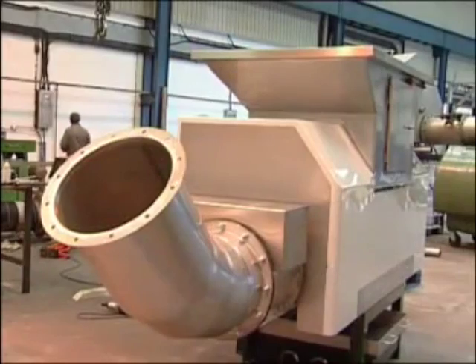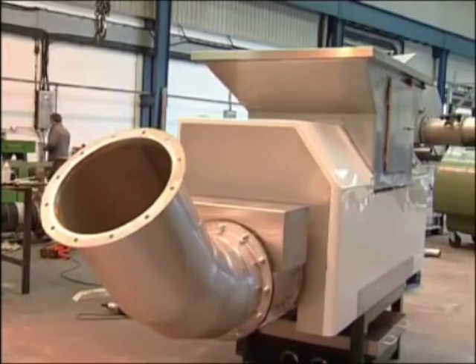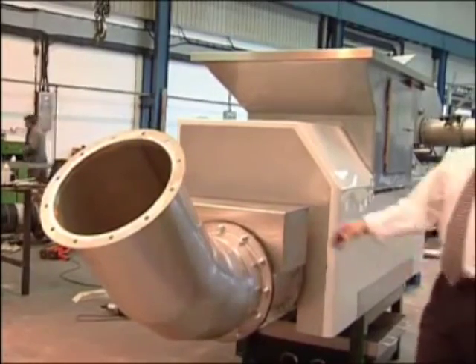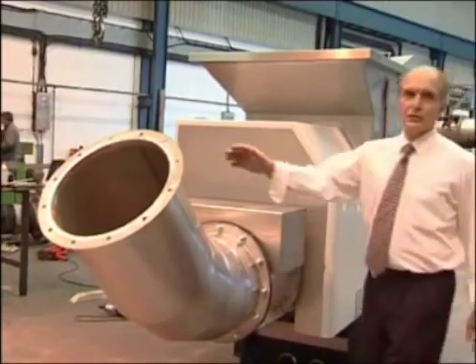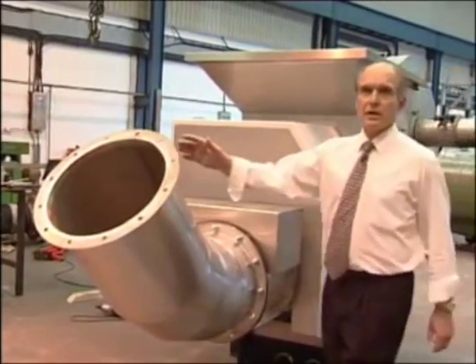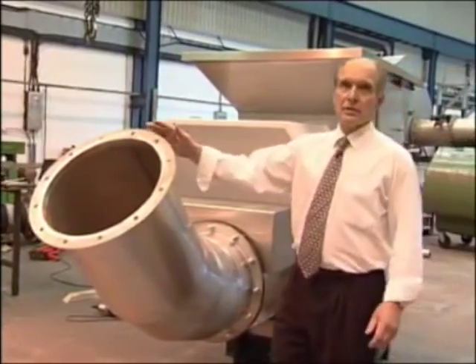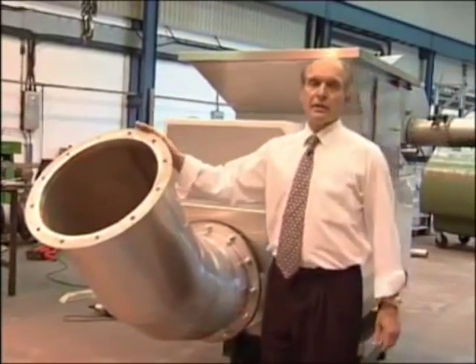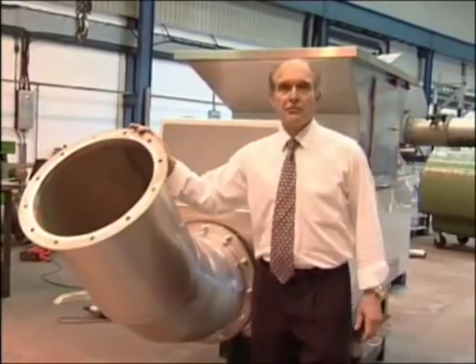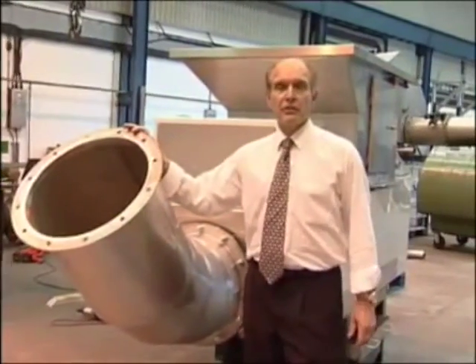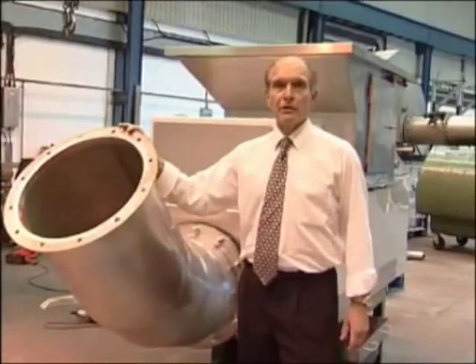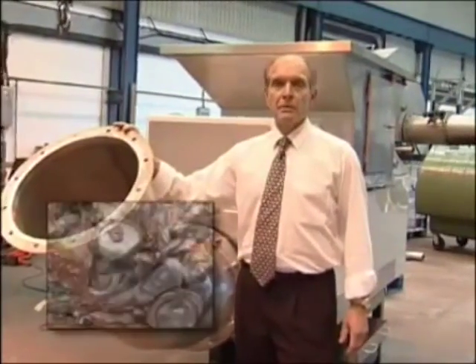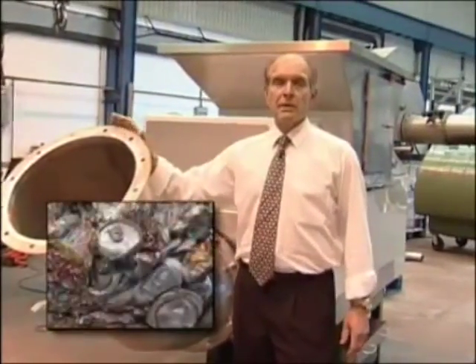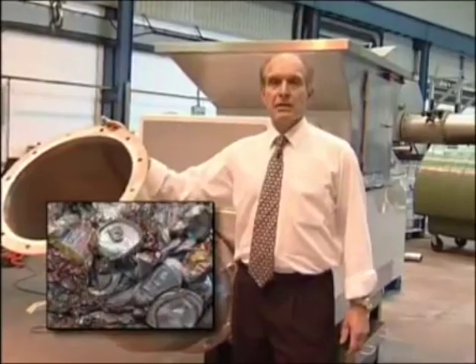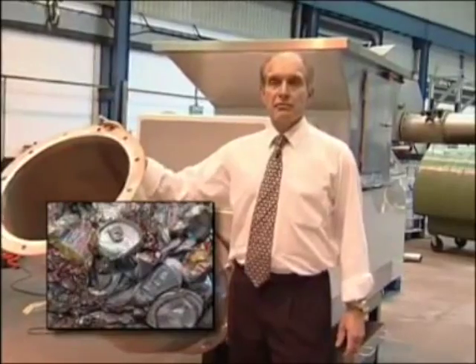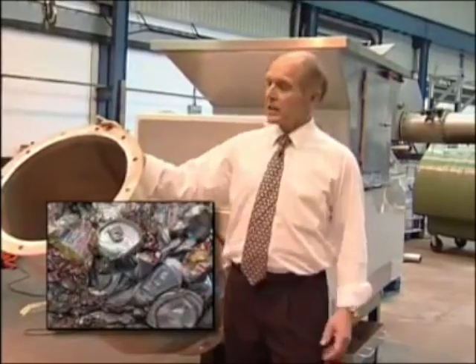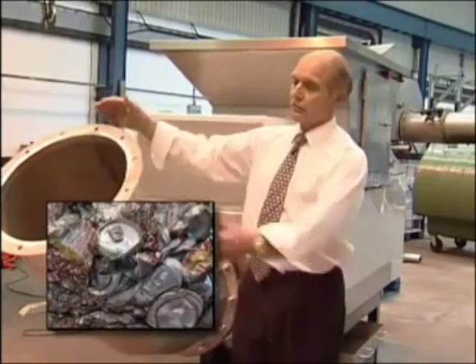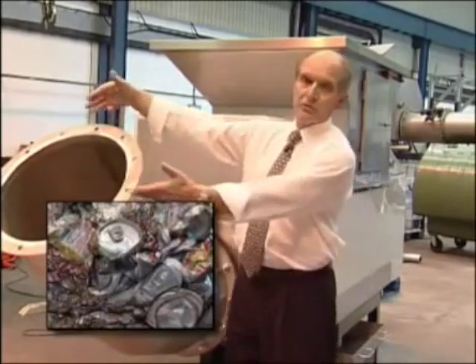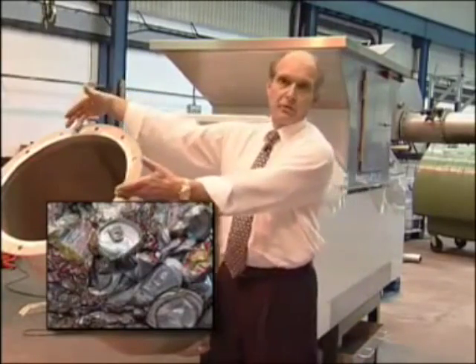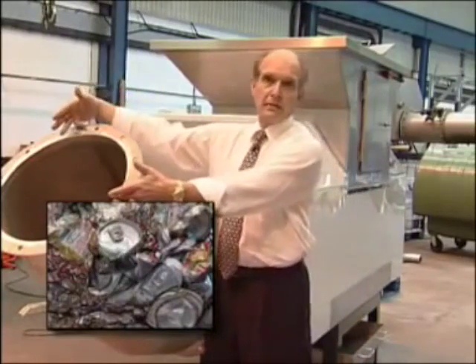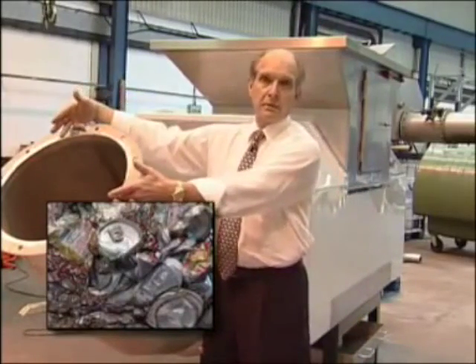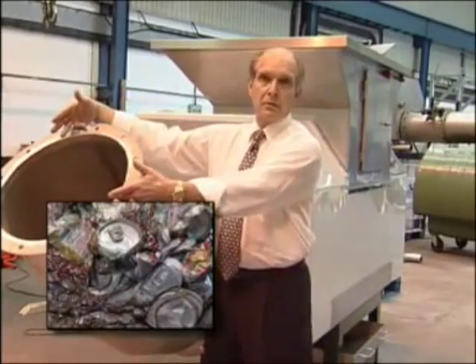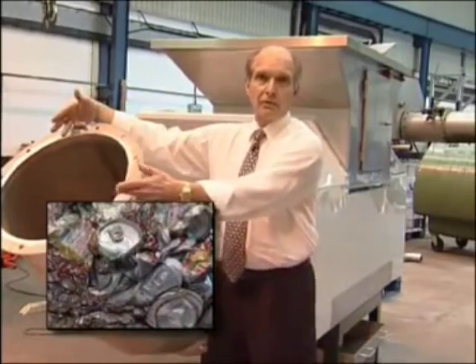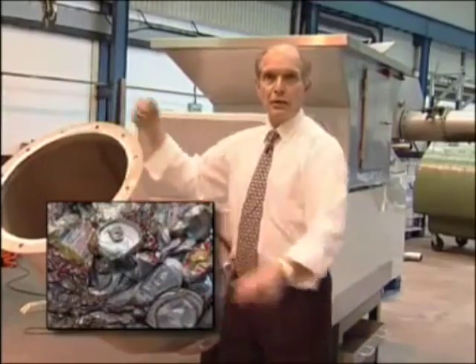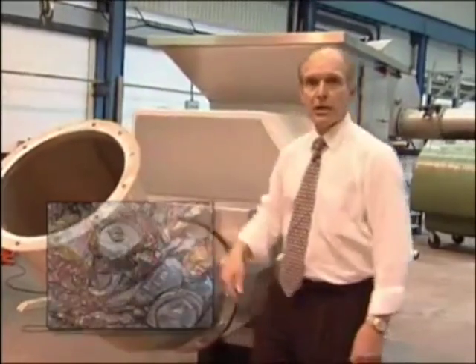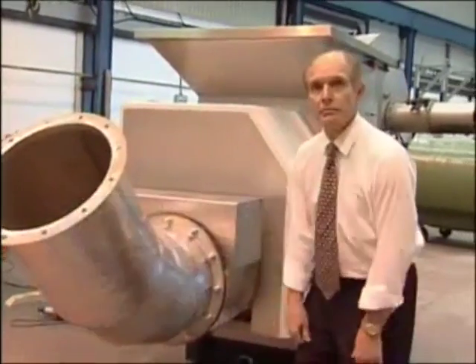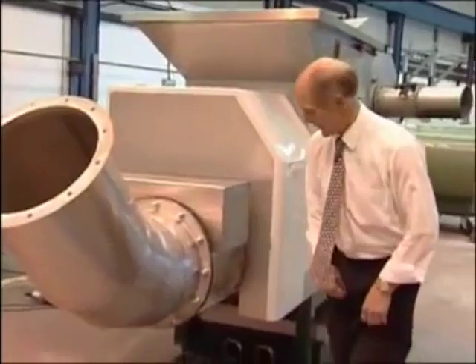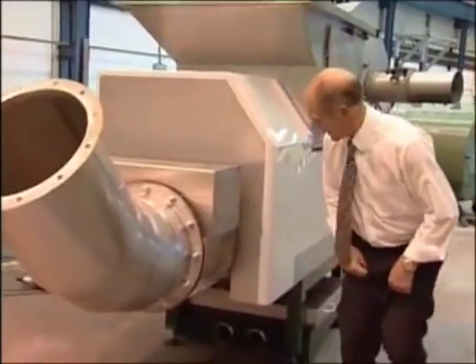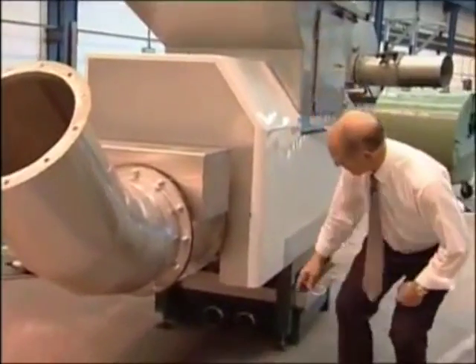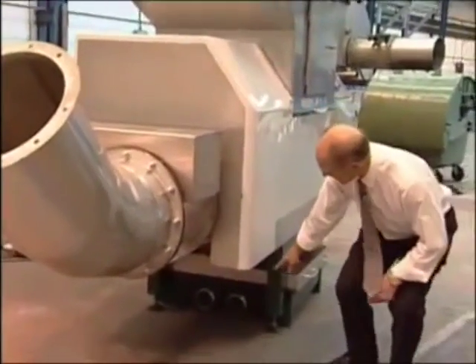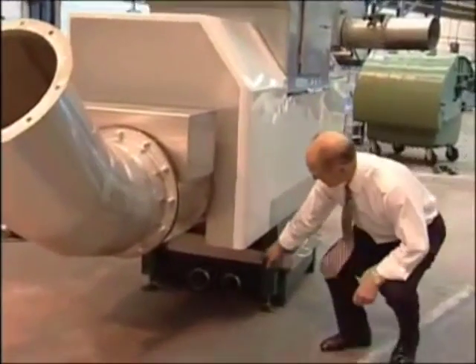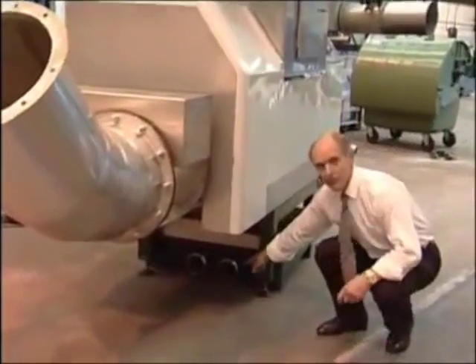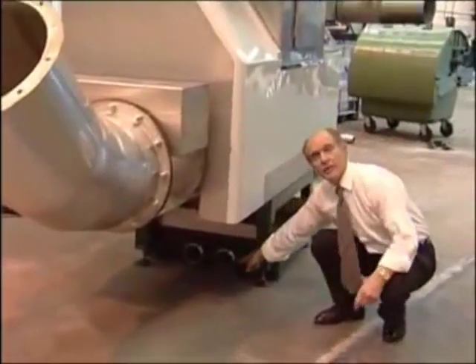This Revolution 400 is for the canned drink industry. The compacted dried cans are extruded through here, whereas the liquid product is drained out through here.